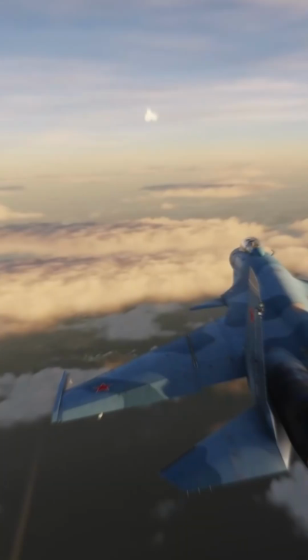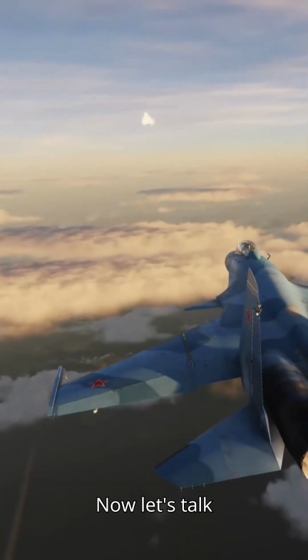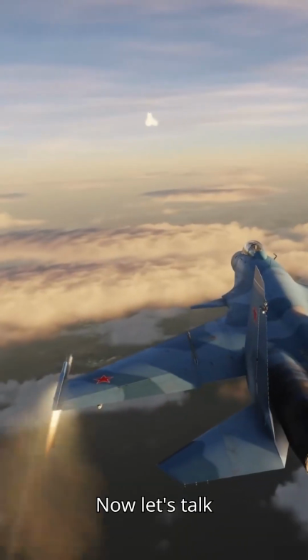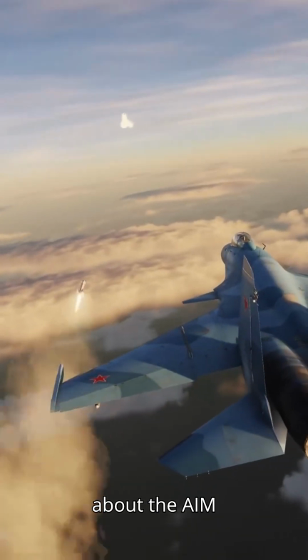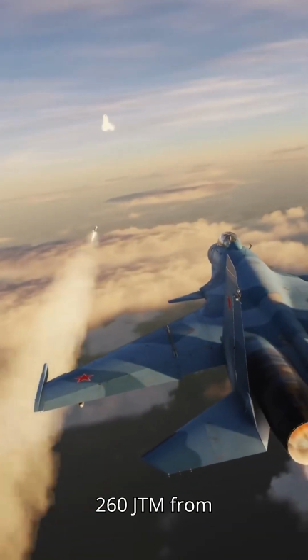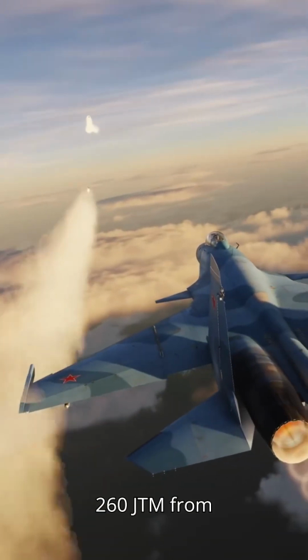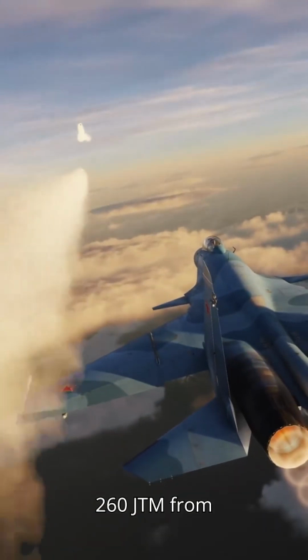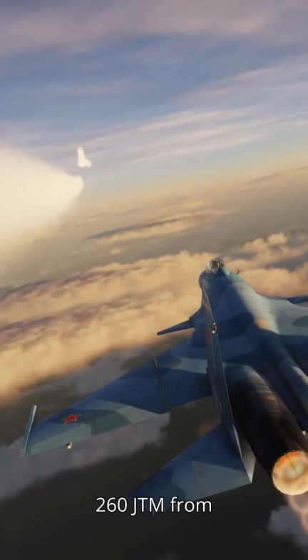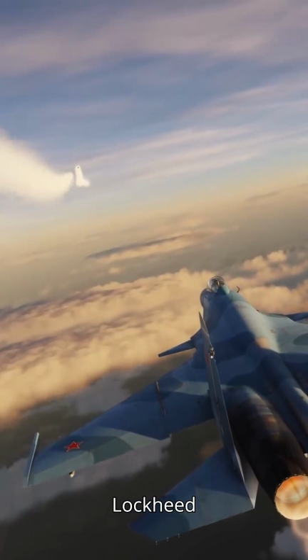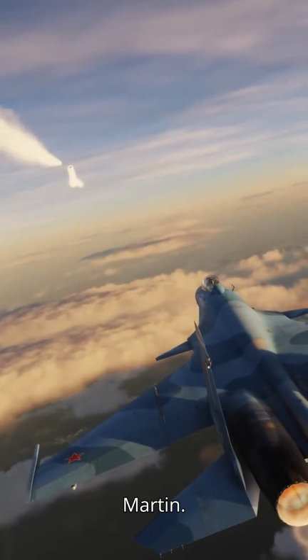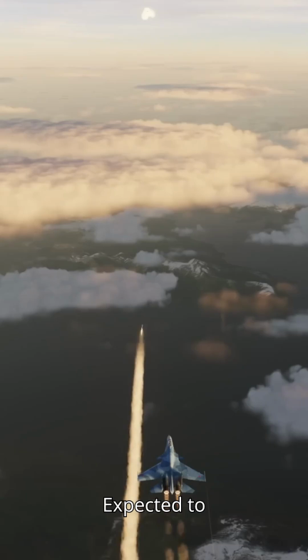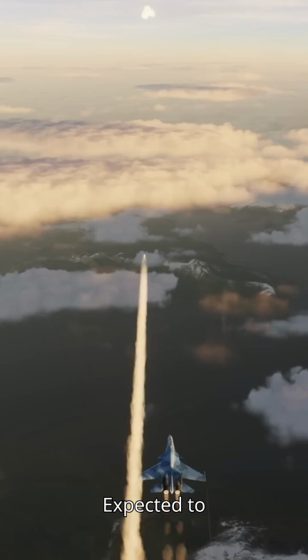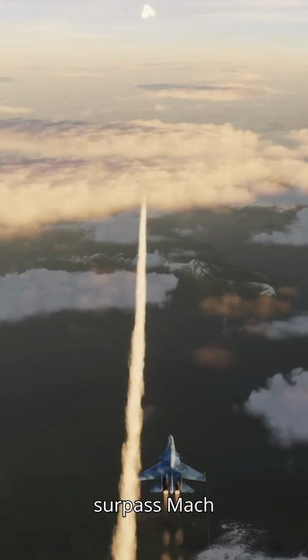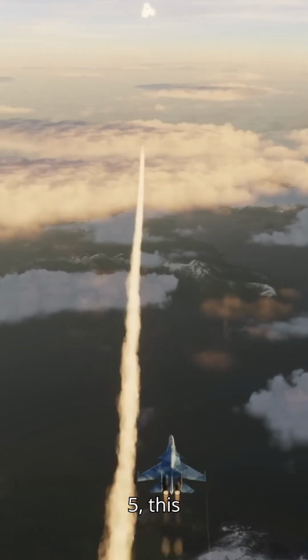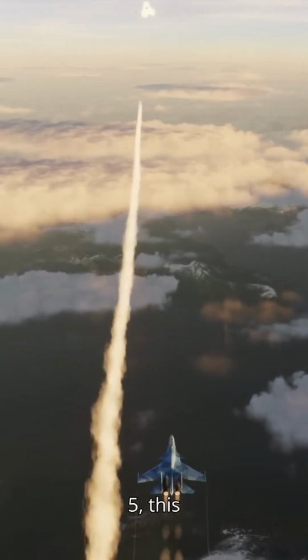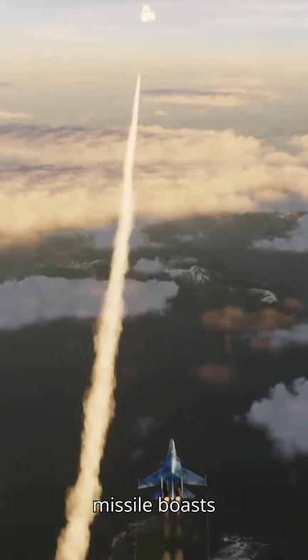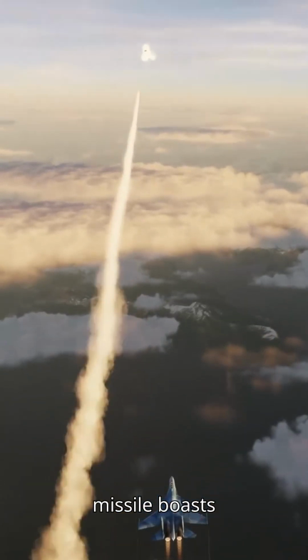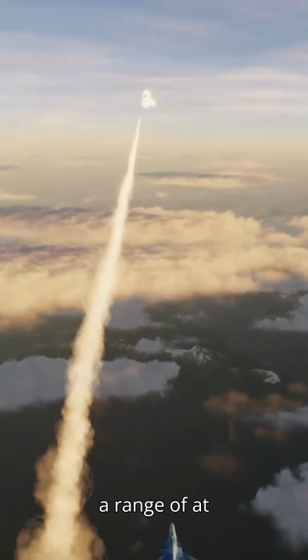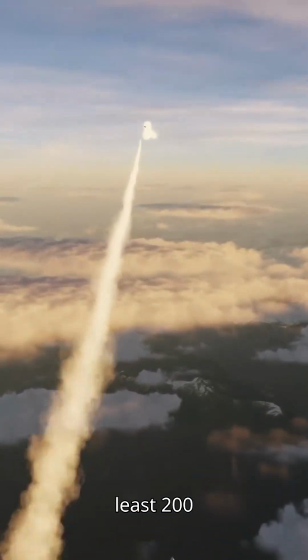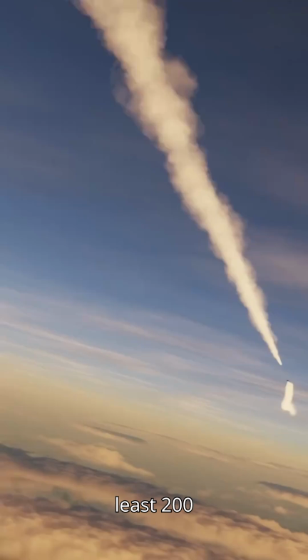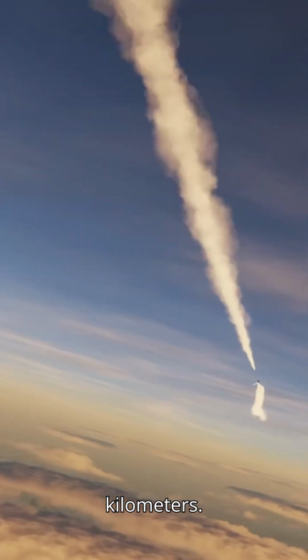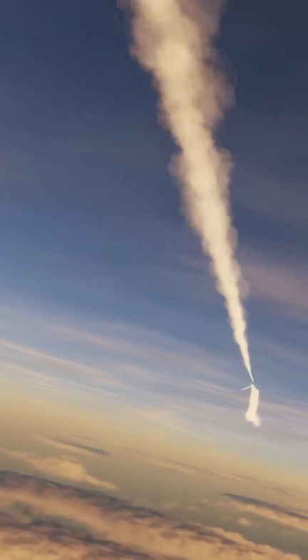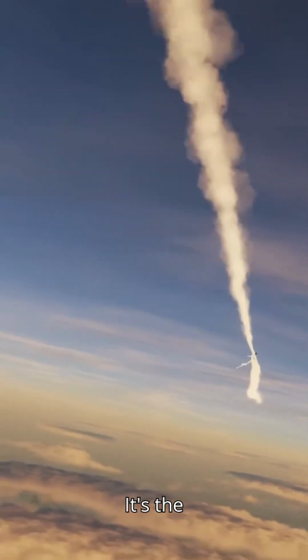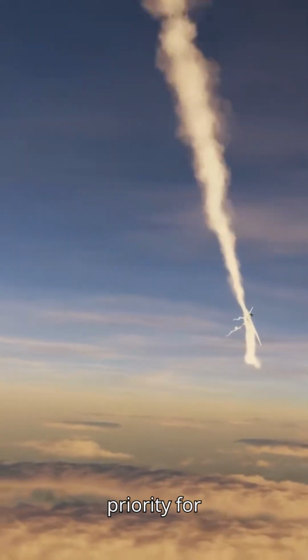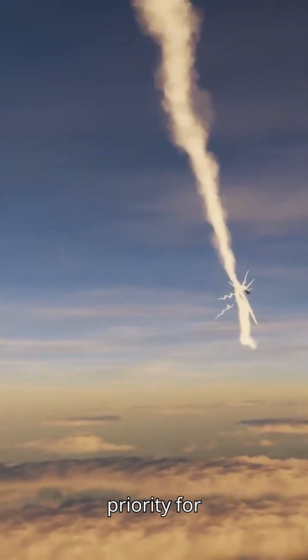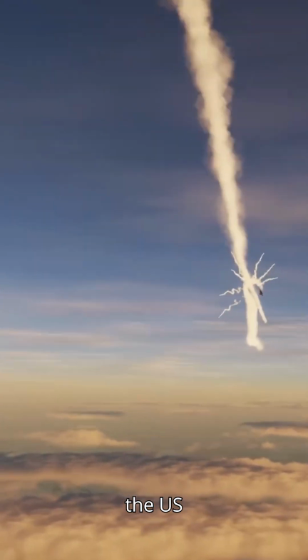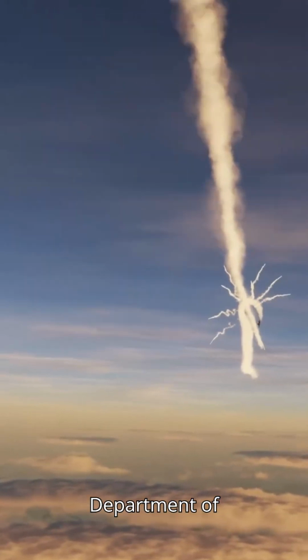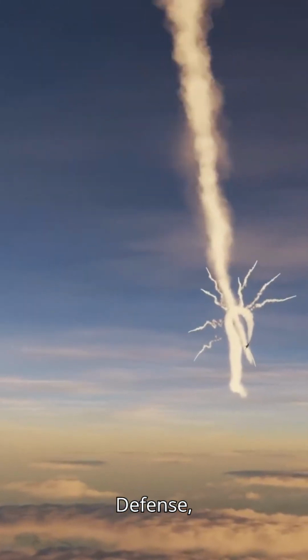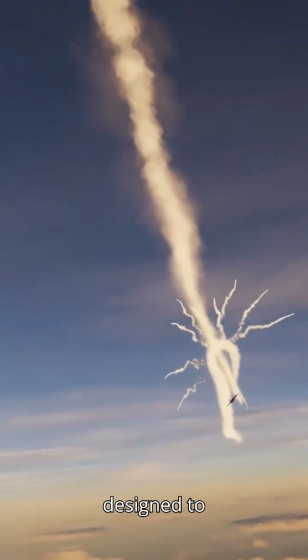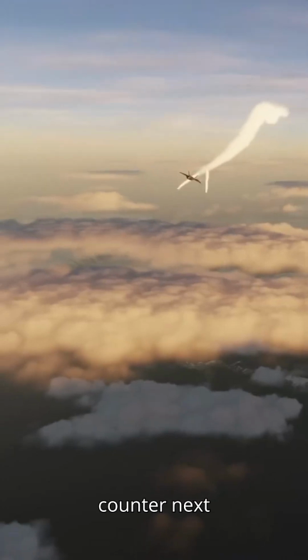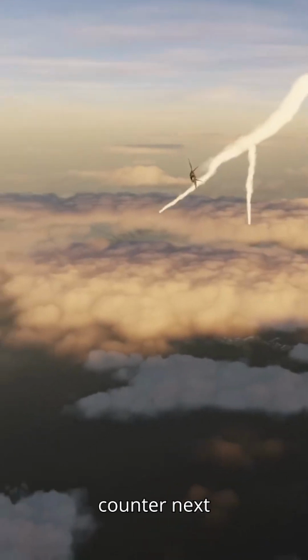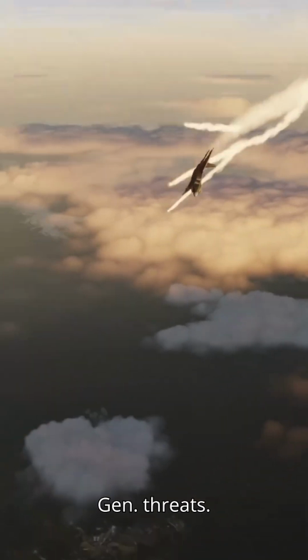Now let's talk about the AIM-260 JATM from Lockheed Martin. Expected to surpass Mach 5, this missile boasts a range of at least 200 km. It's the latest priority for the U.S. Department of Defense, designed to counter next-gen threats.